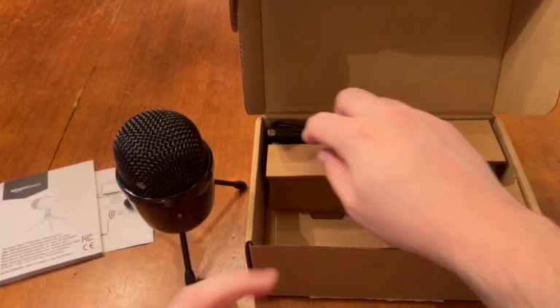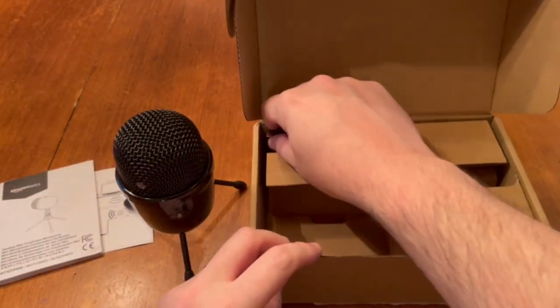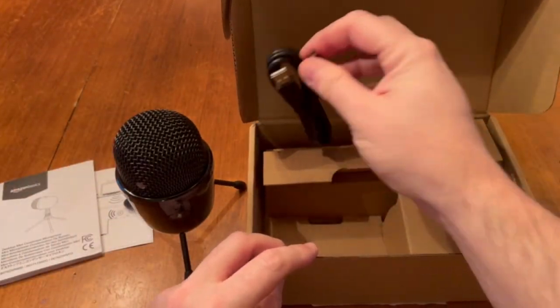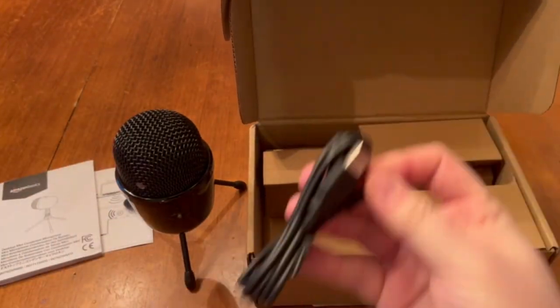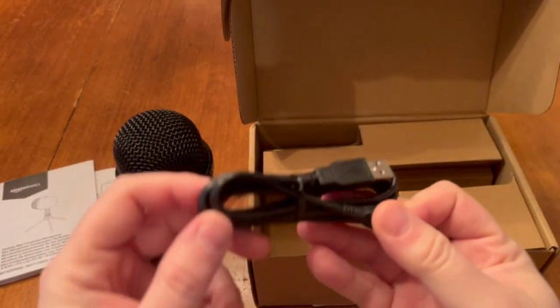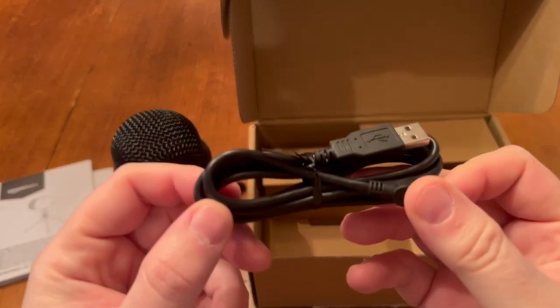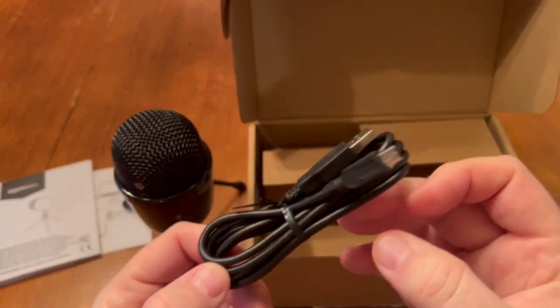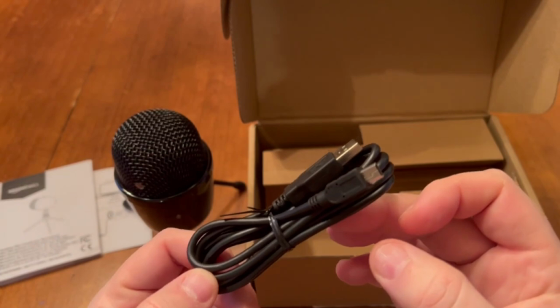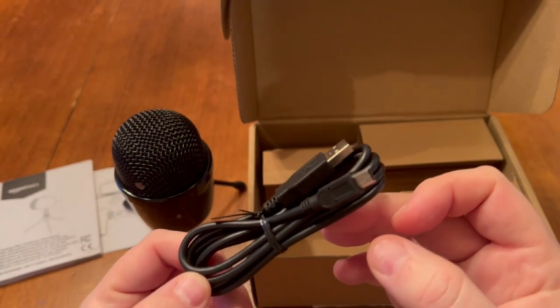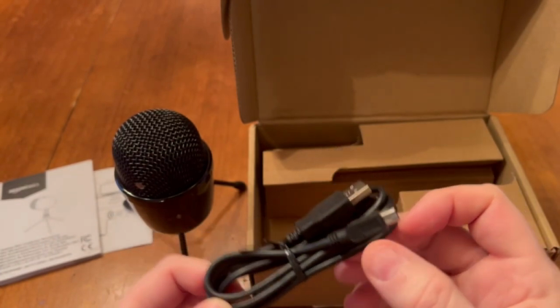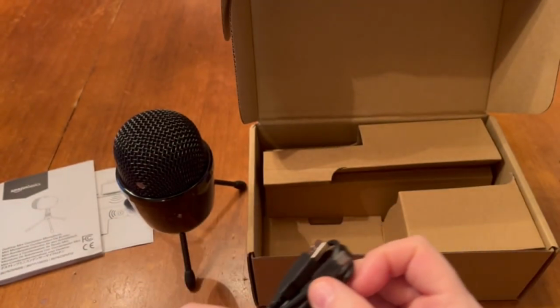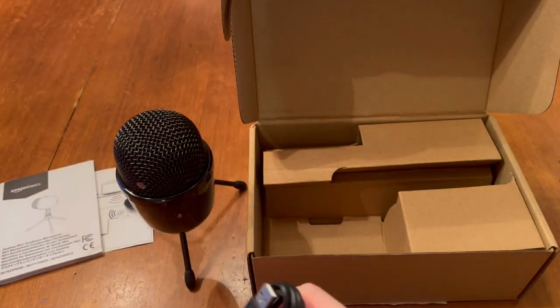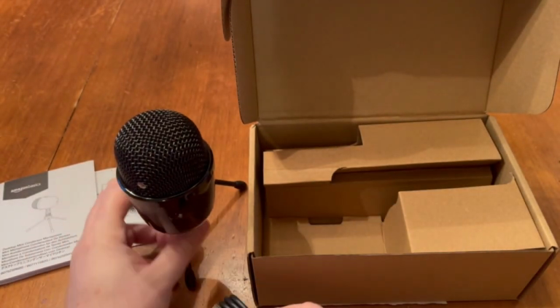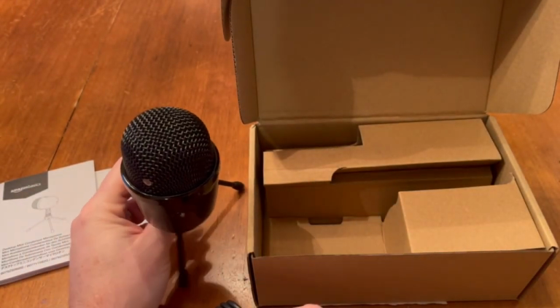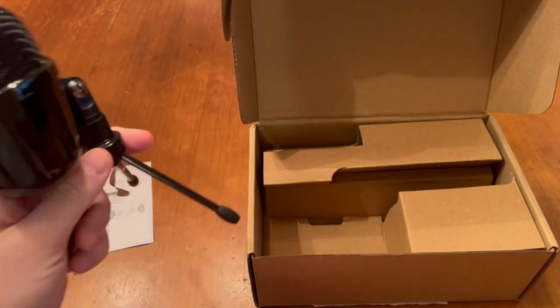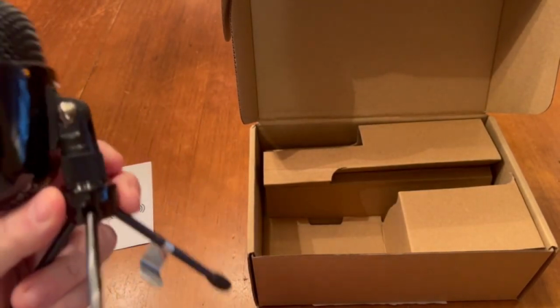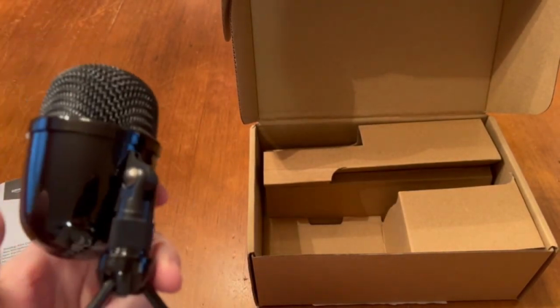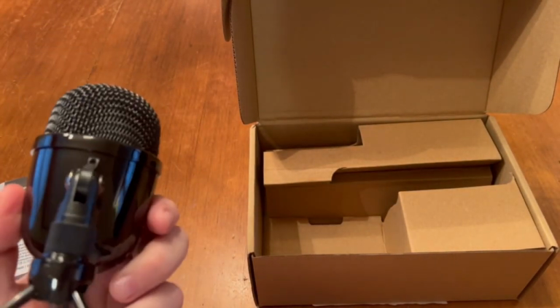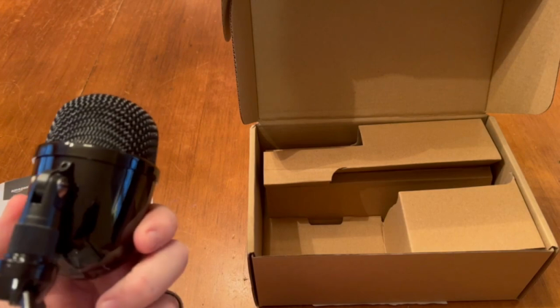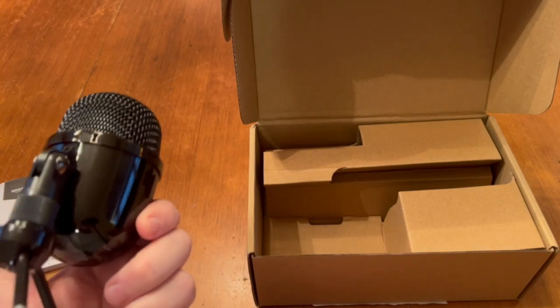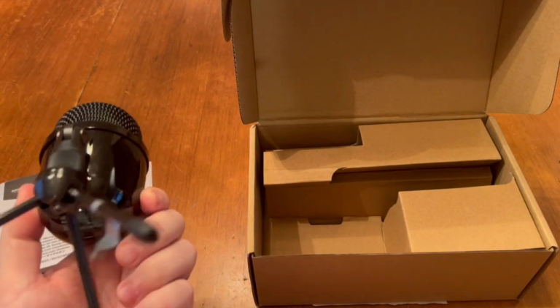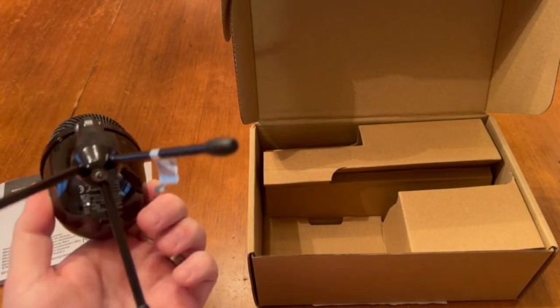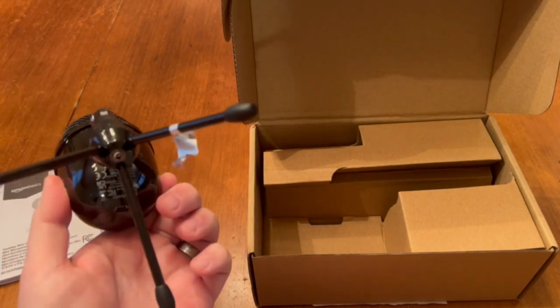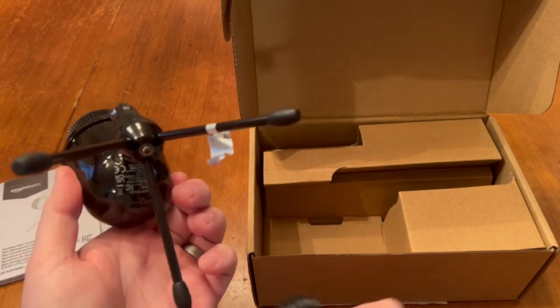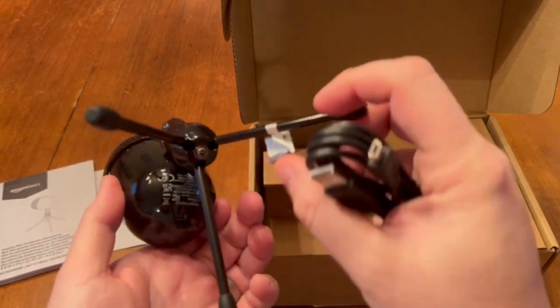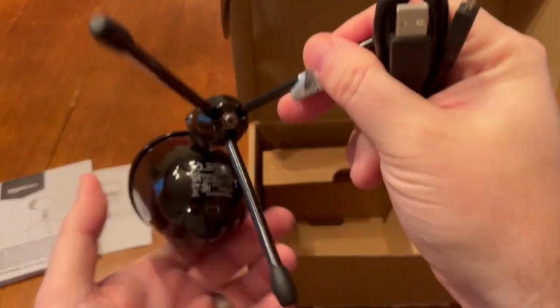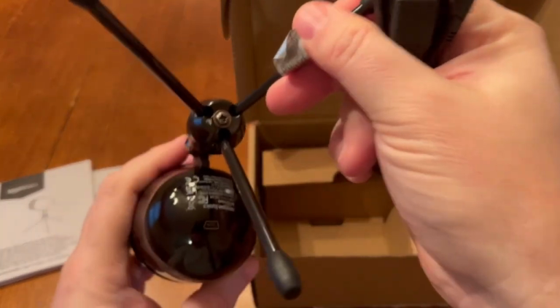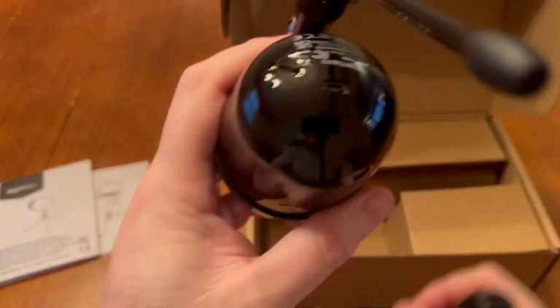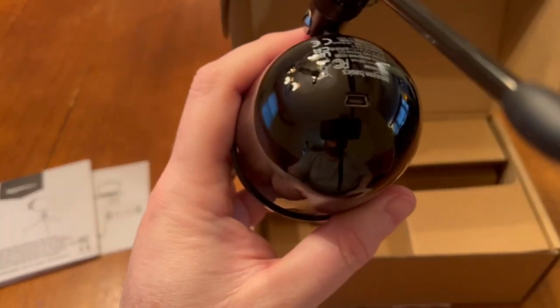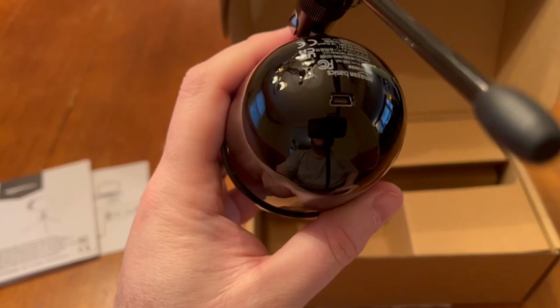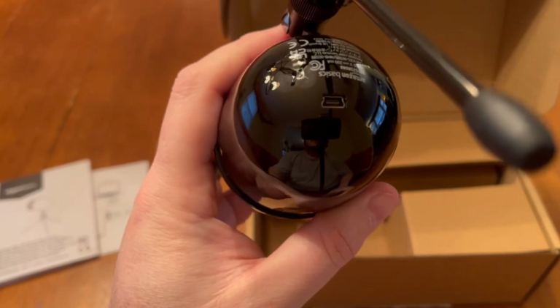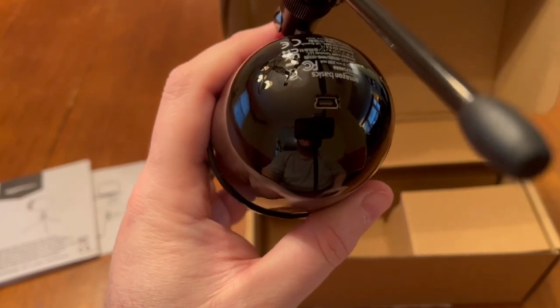The other type of microphone is called the dynamic, rather than condenser, and it's designed to be closer to your mouth — think gaming headset with a microphone.